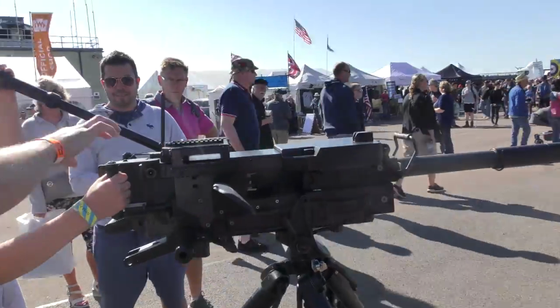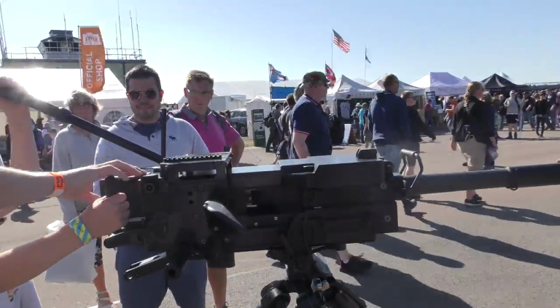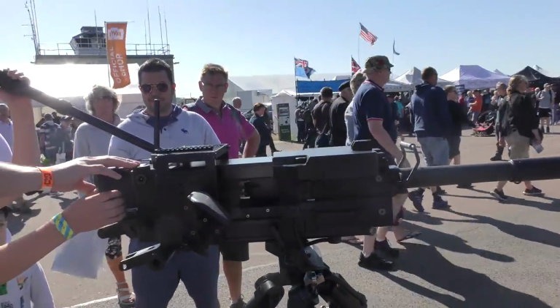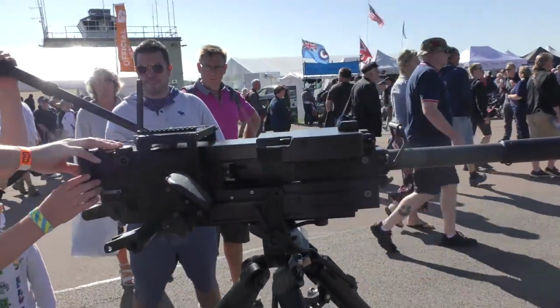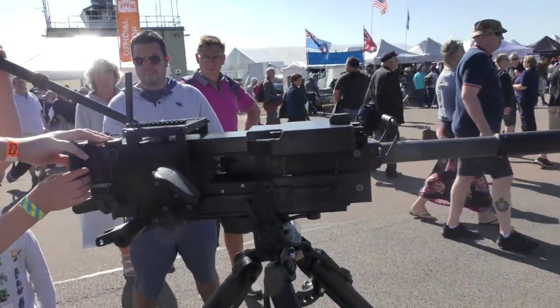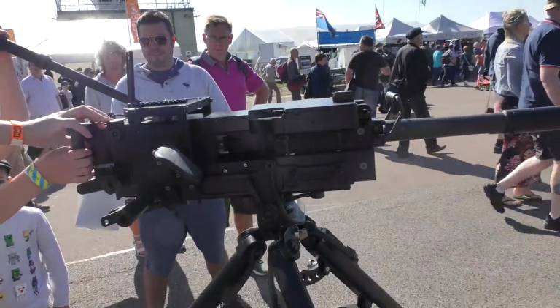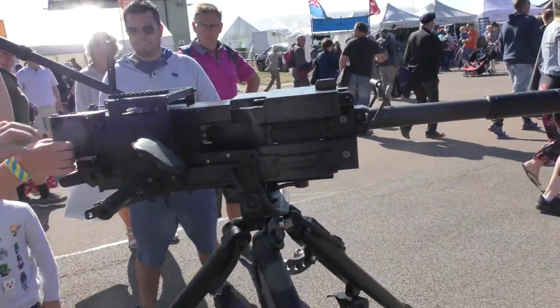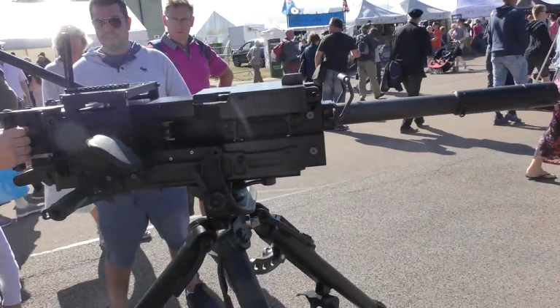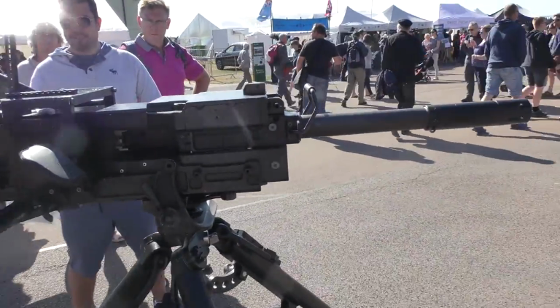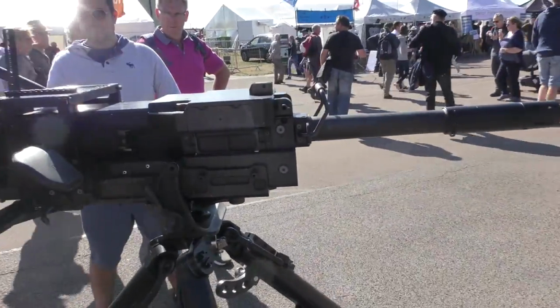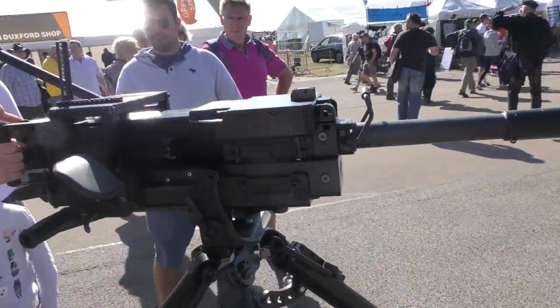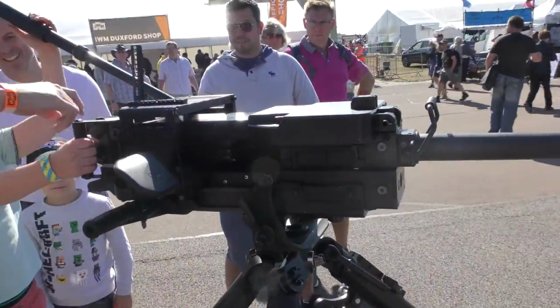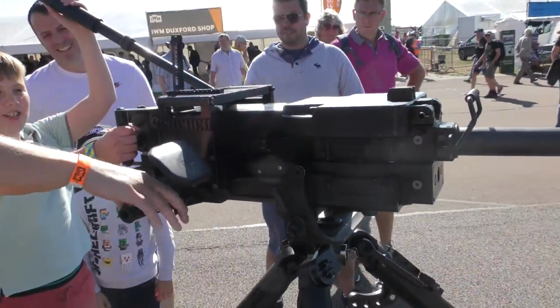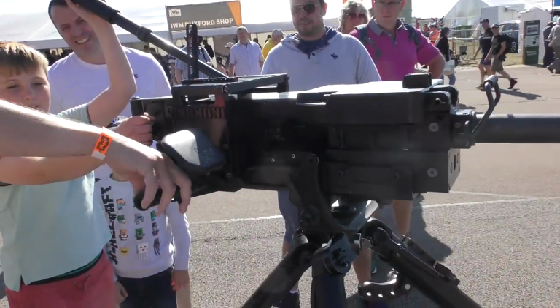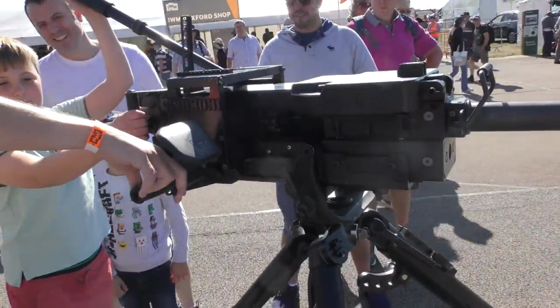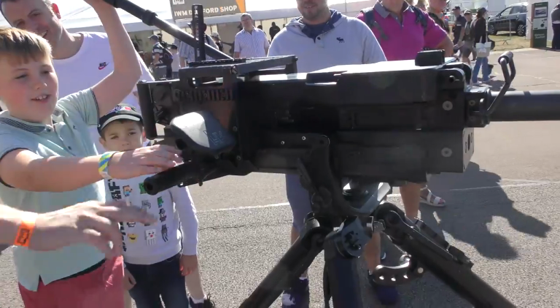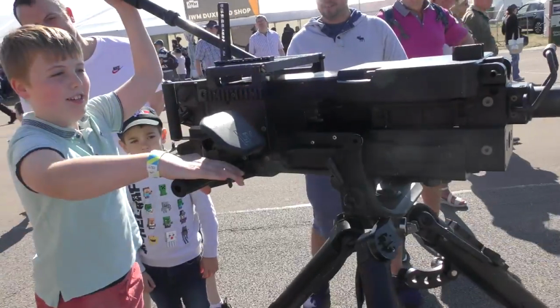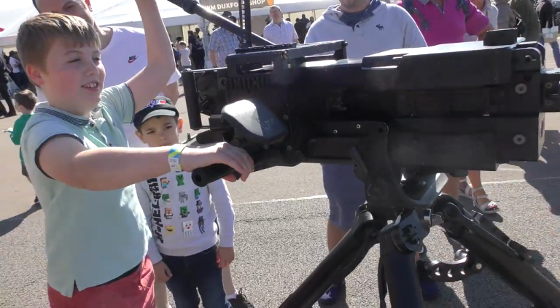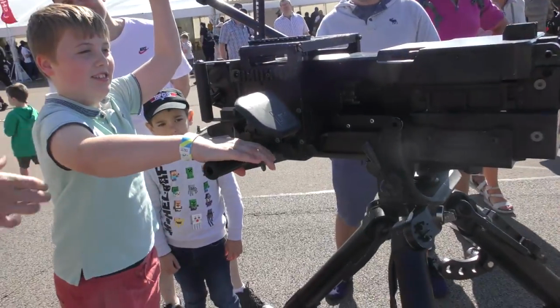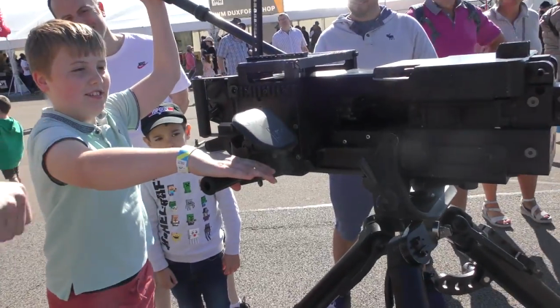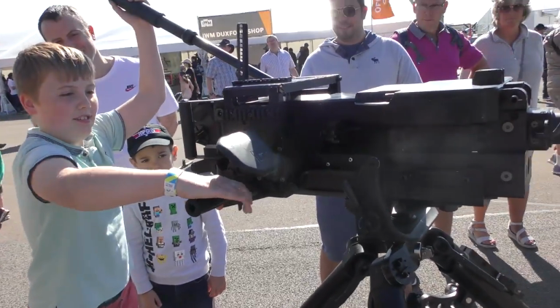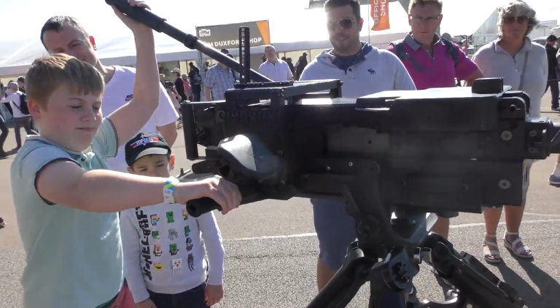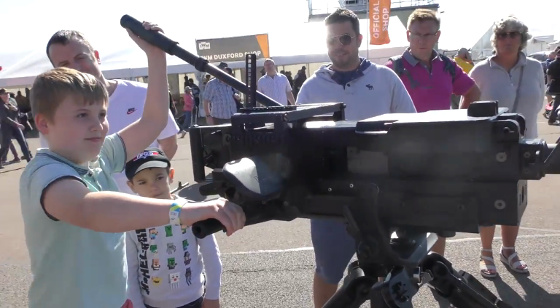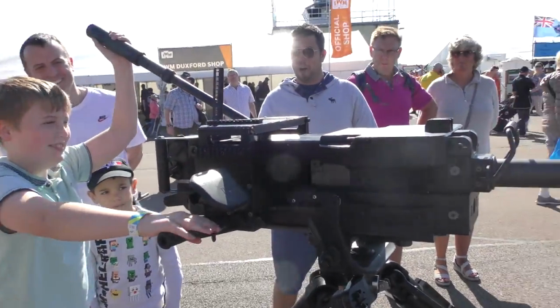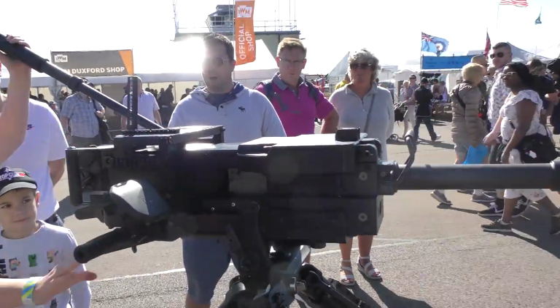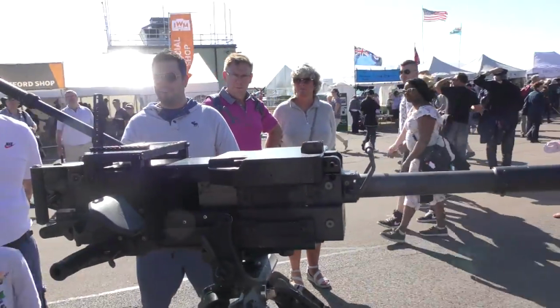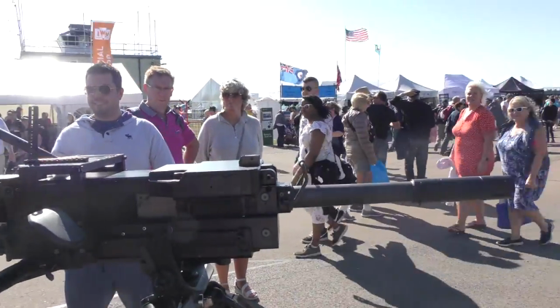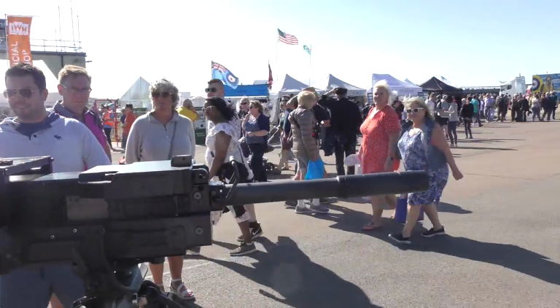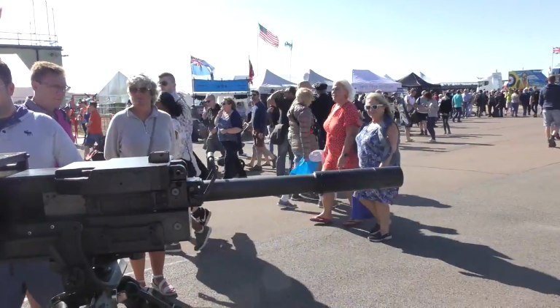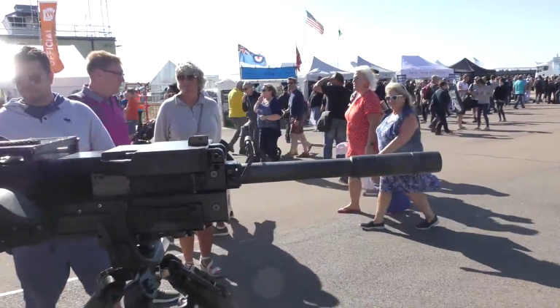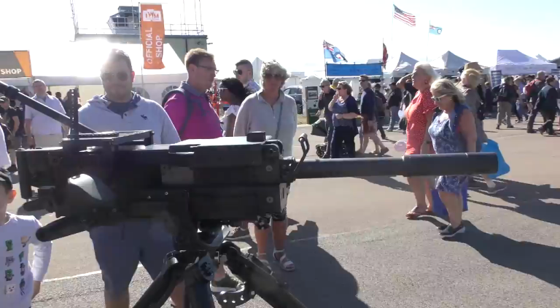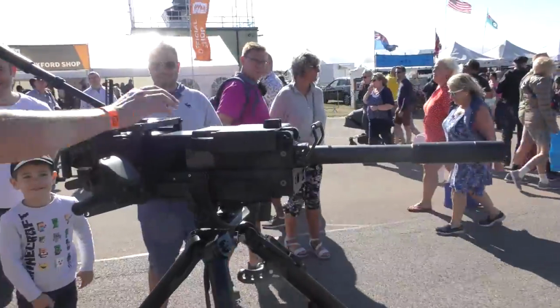Switch your safety catch up. Fire. So you've got these triggers here, or you've got this one here. You've got to squeeze it quite hard. There you go. How good was that?